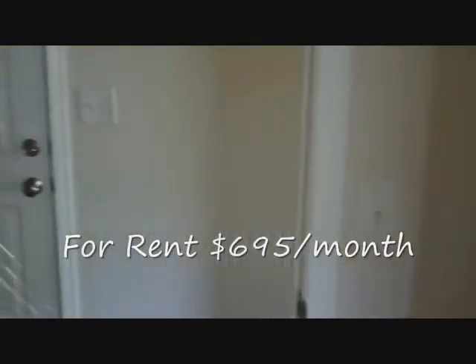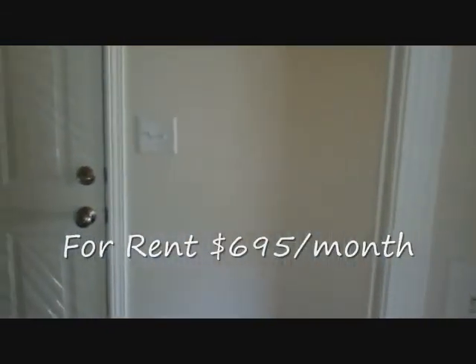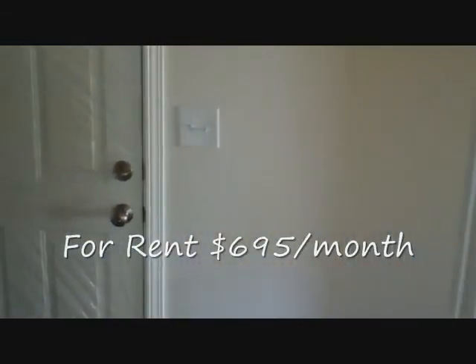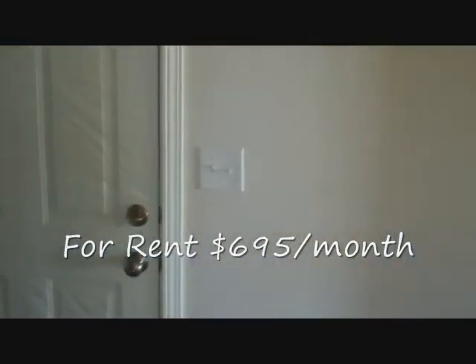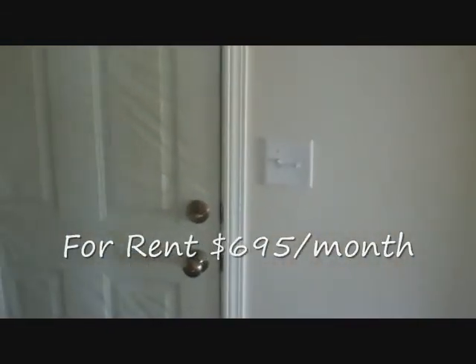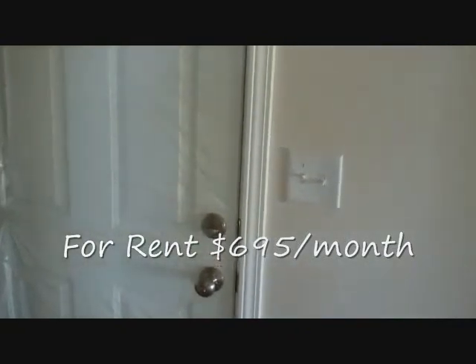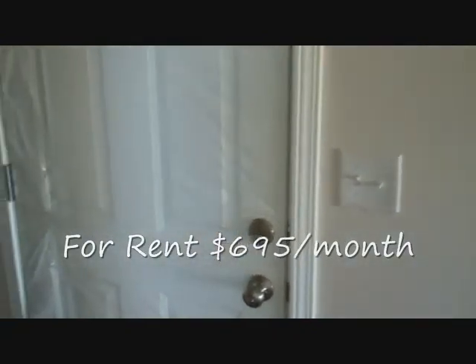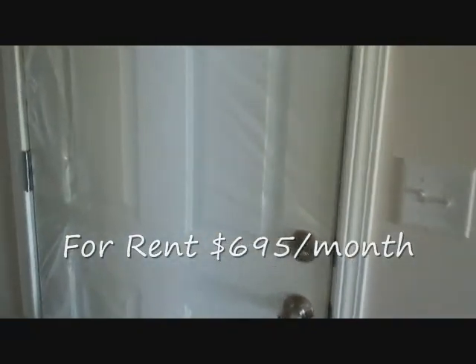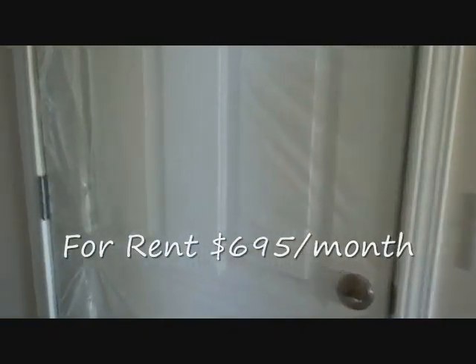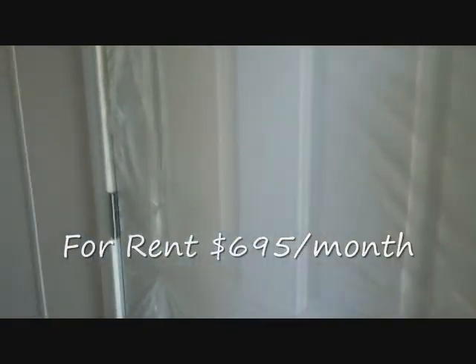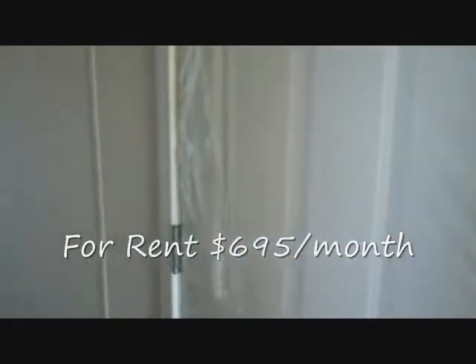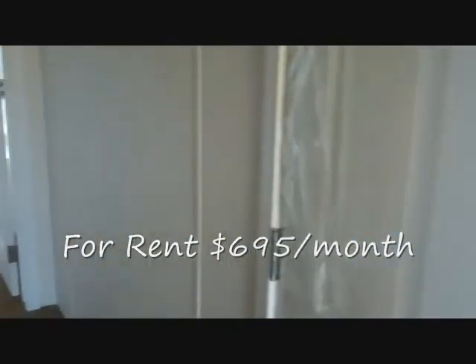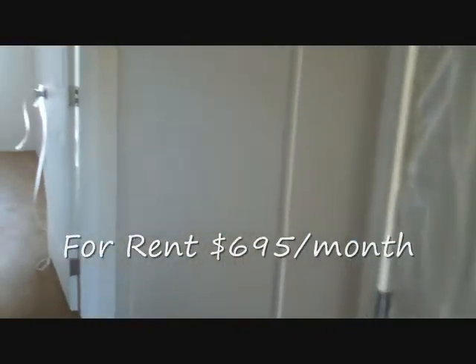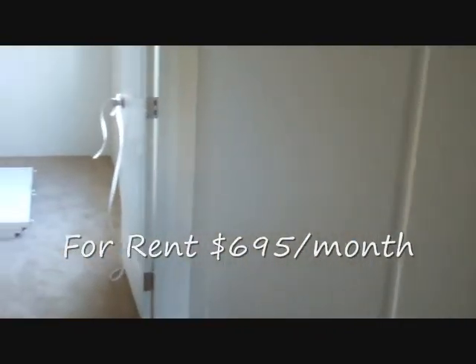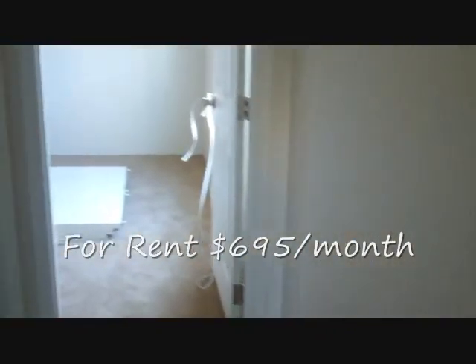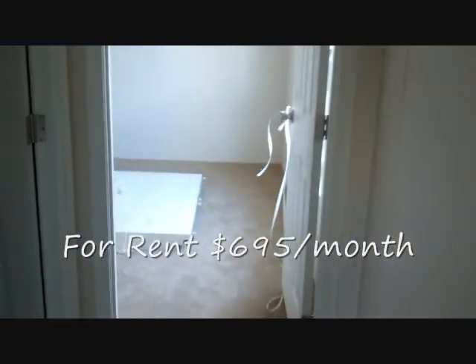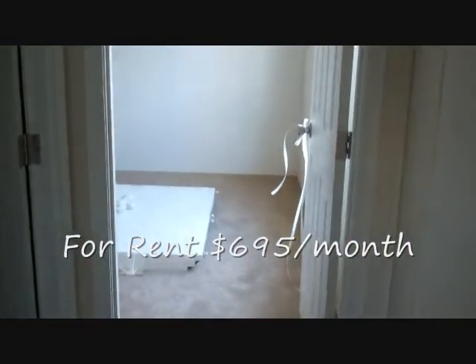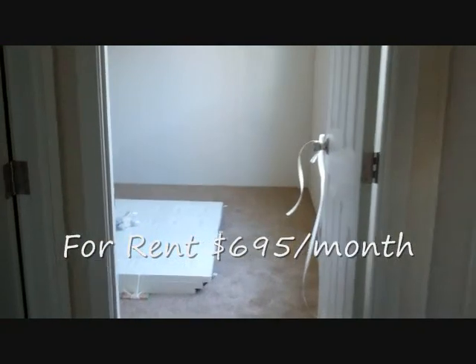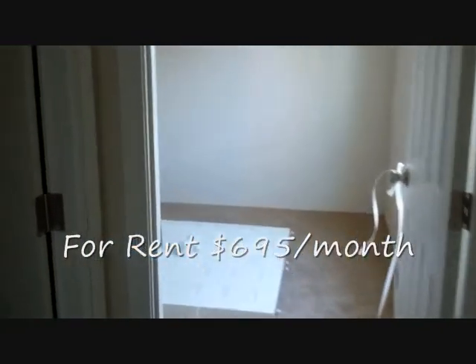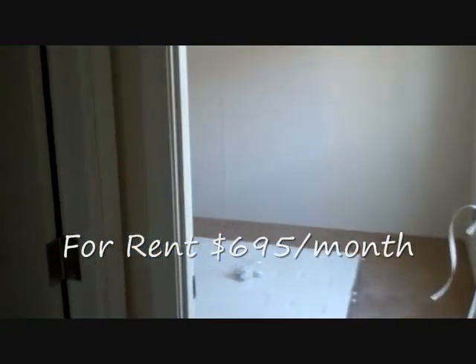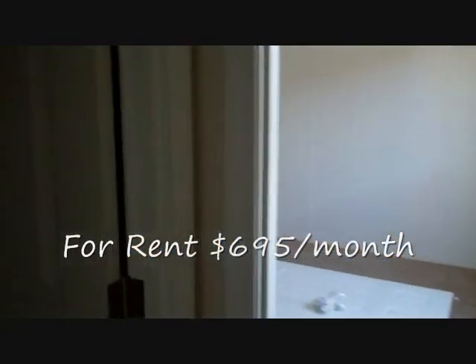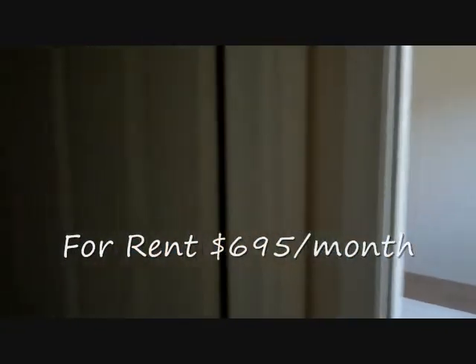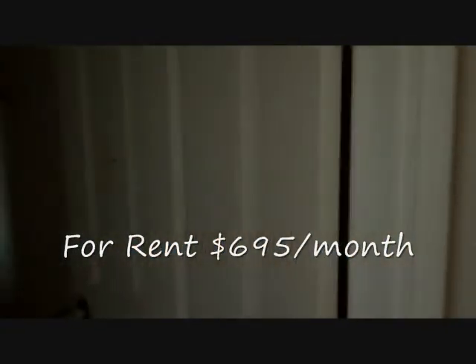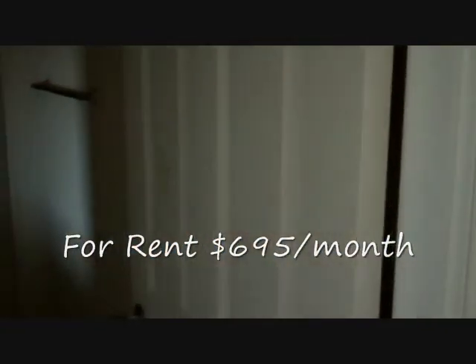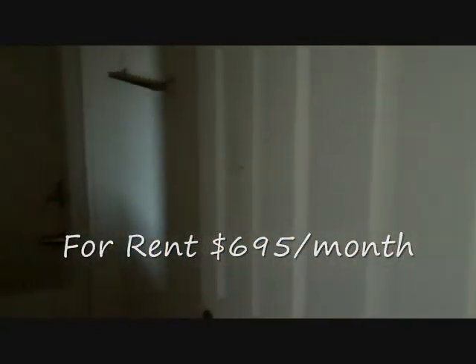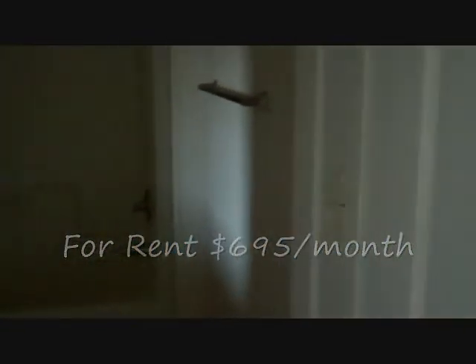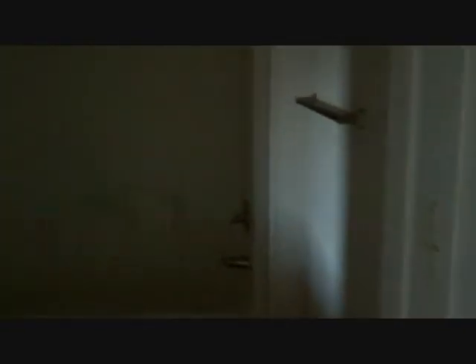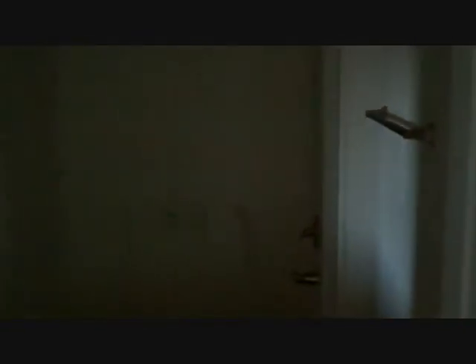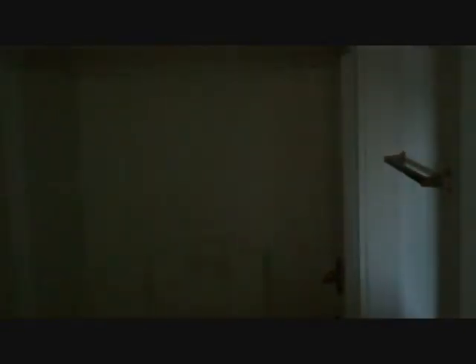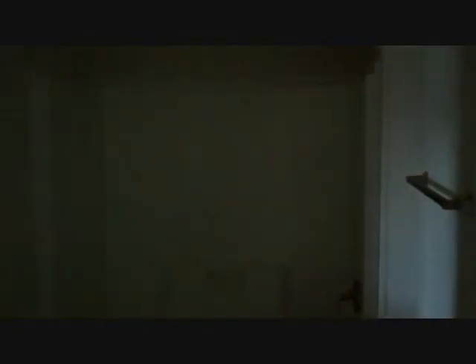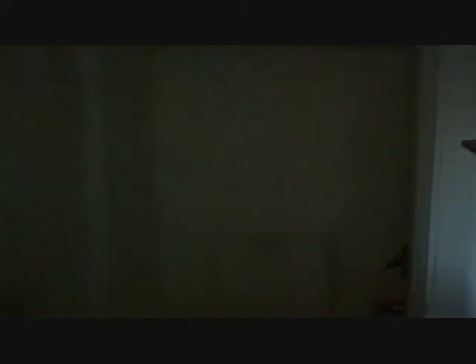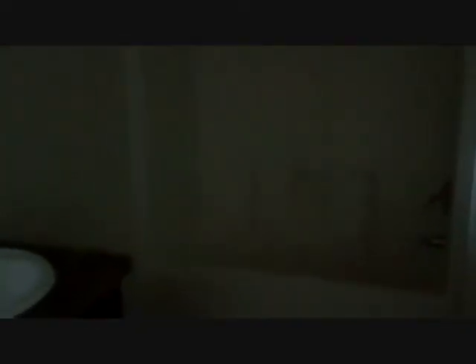As you go into the hallway, you have the rear entrance to the property. As we go down the hallway again, you come upon a very large bedroom in this property.